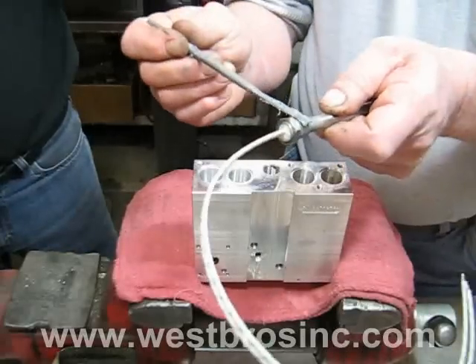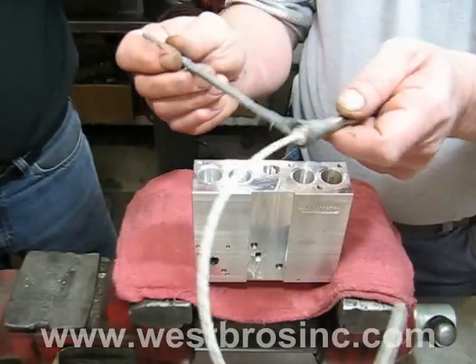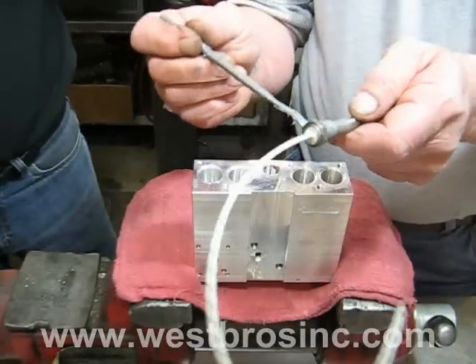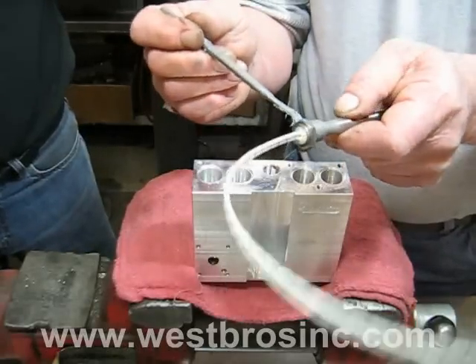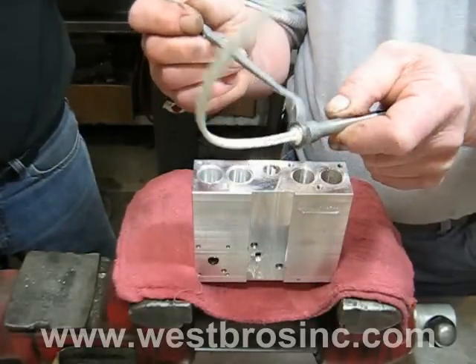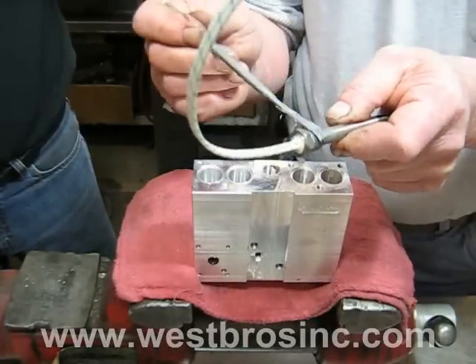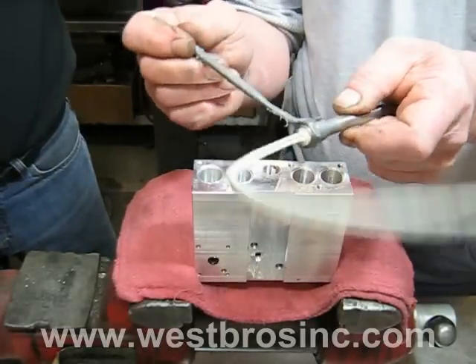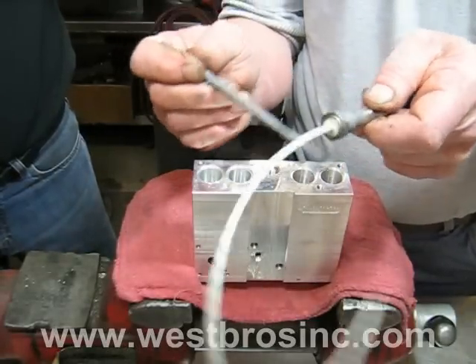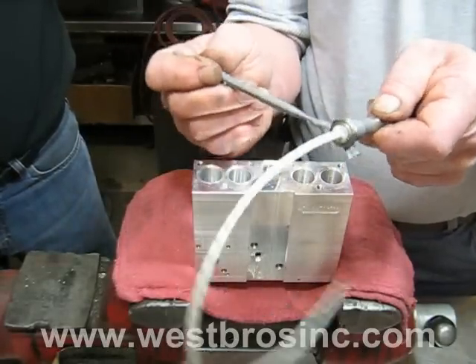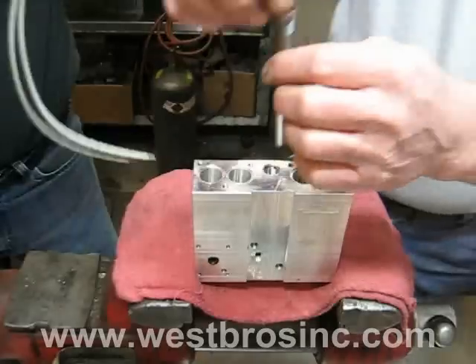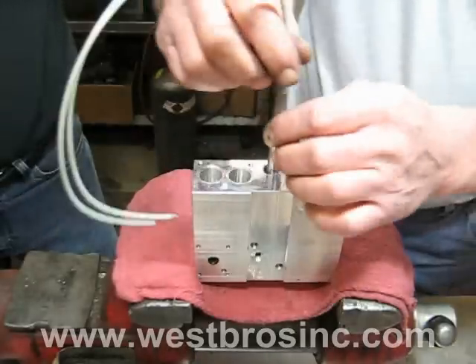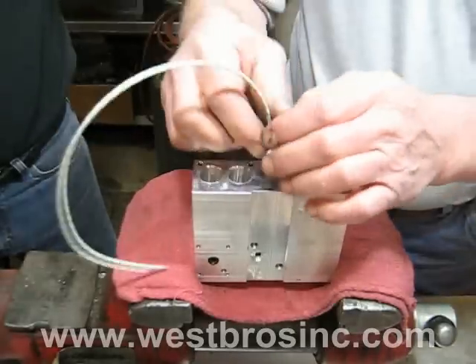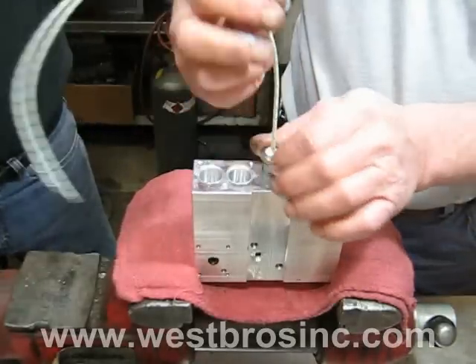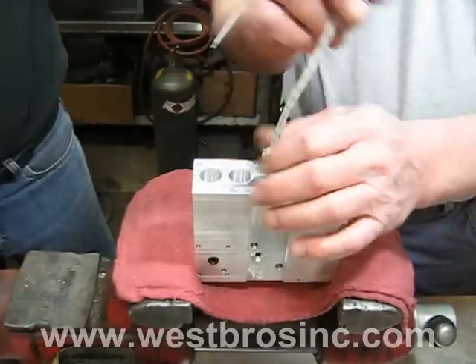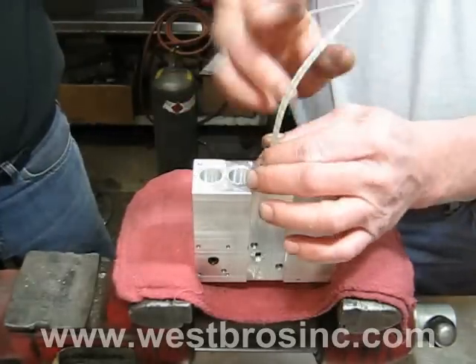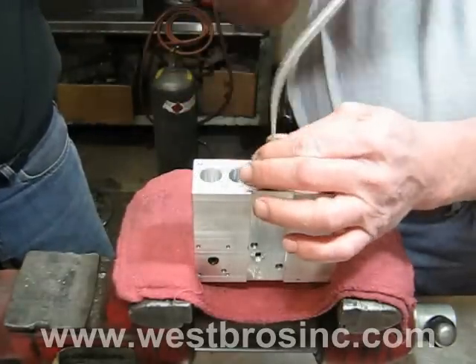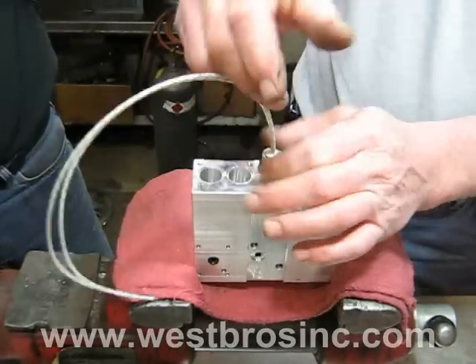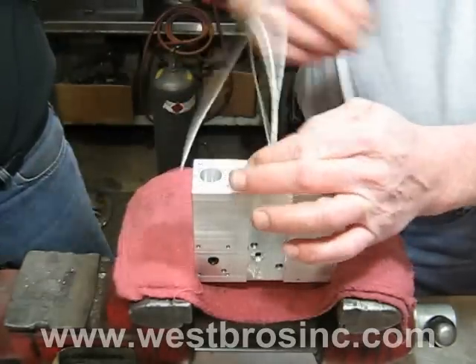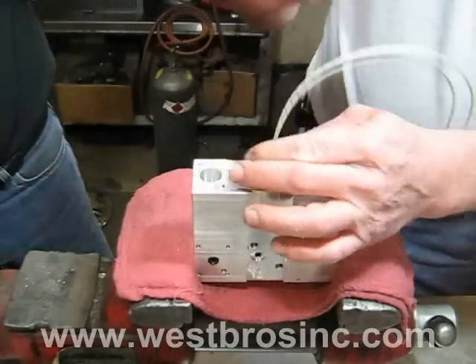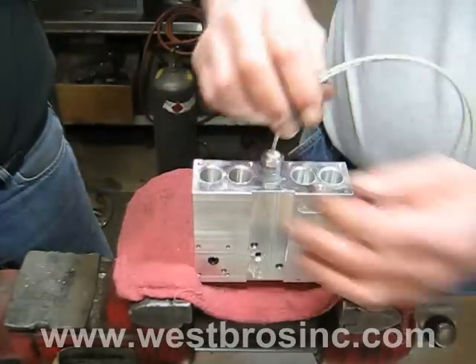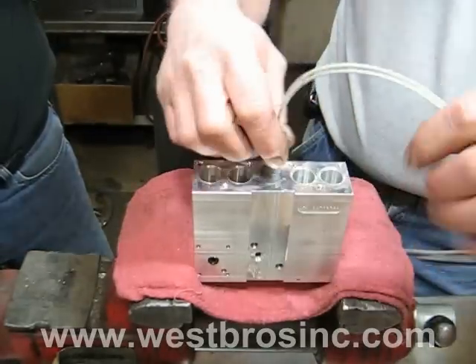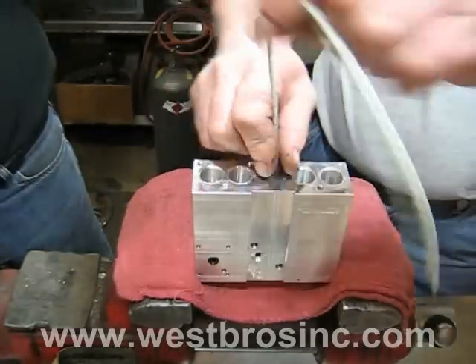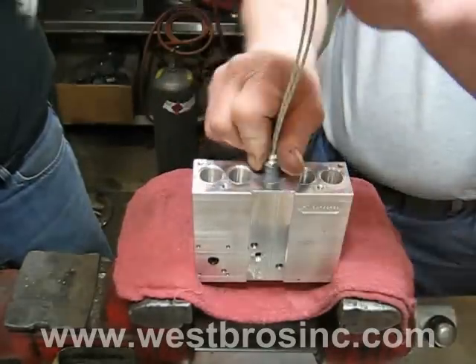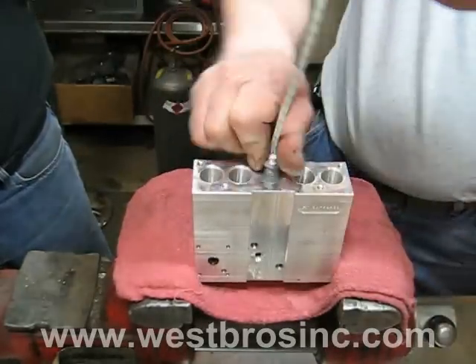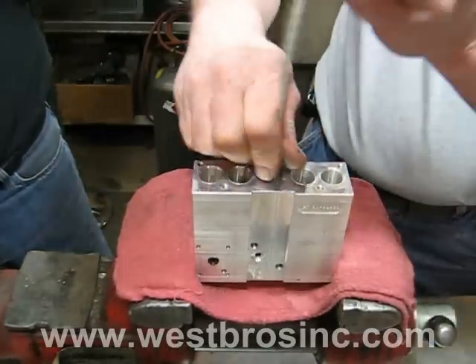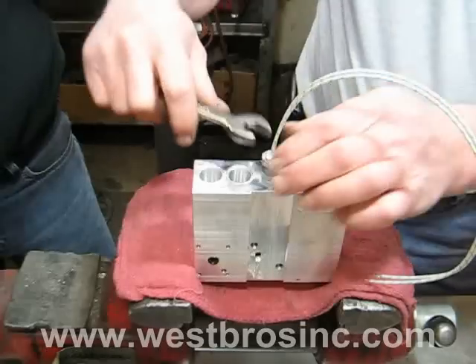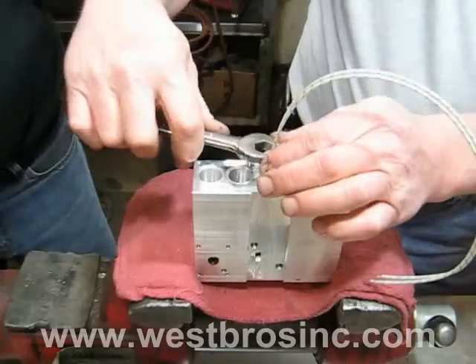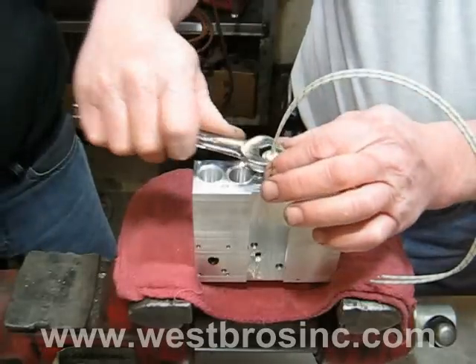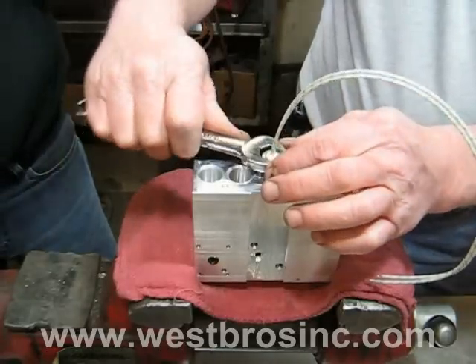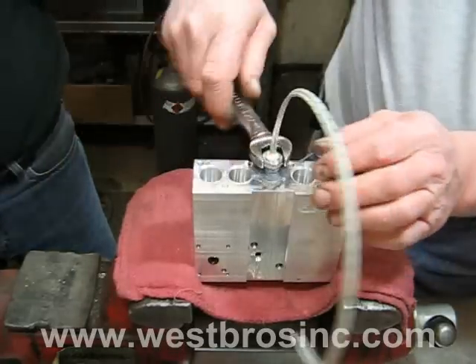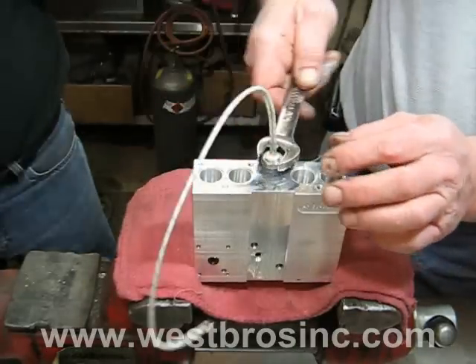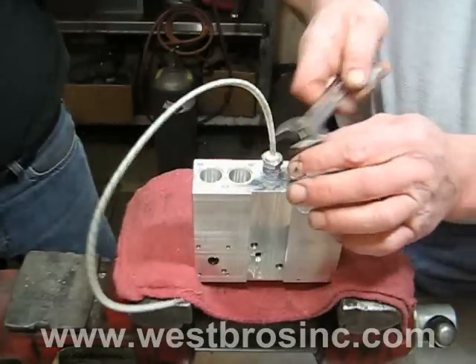Apply a small amount of anti-seize to the threads on the oil preheater cartridge and install into the oil preheater block. Do not over-tighten.